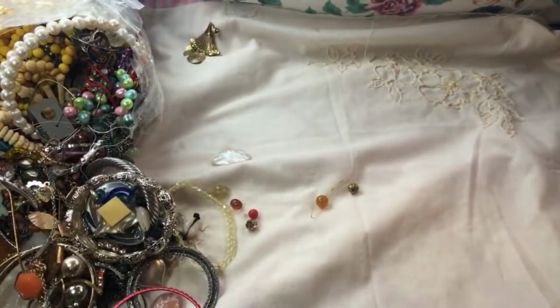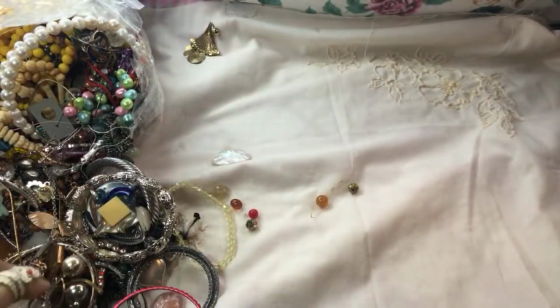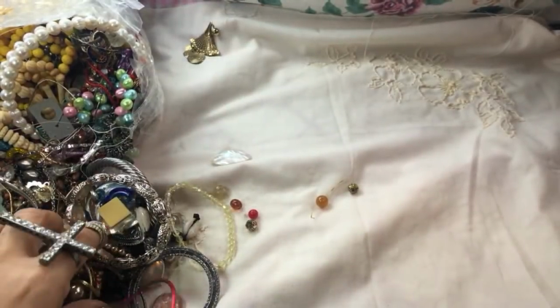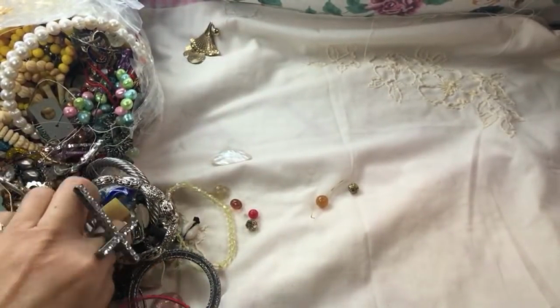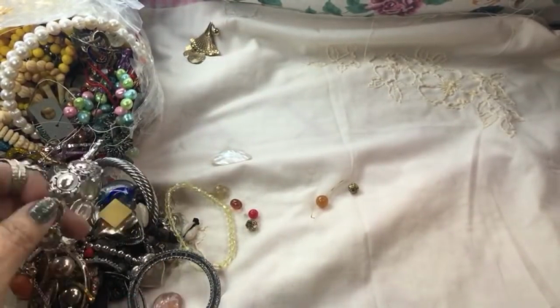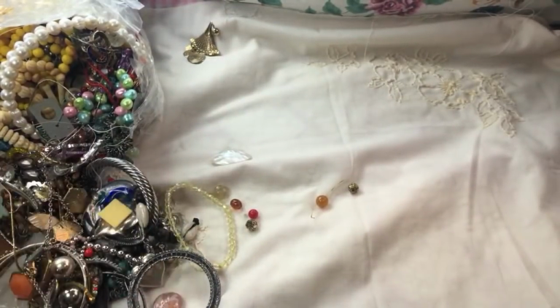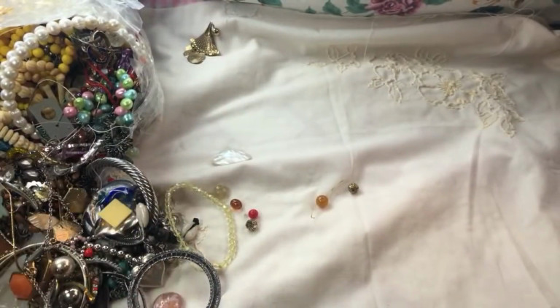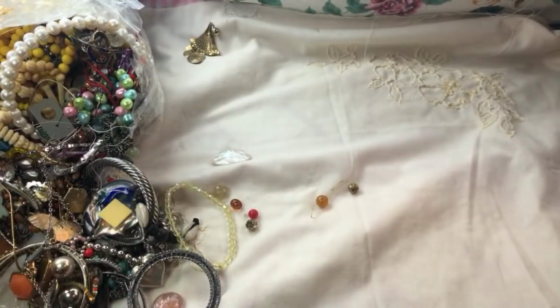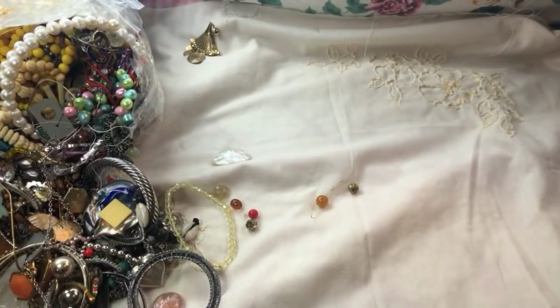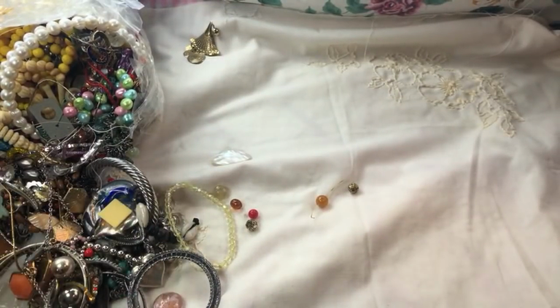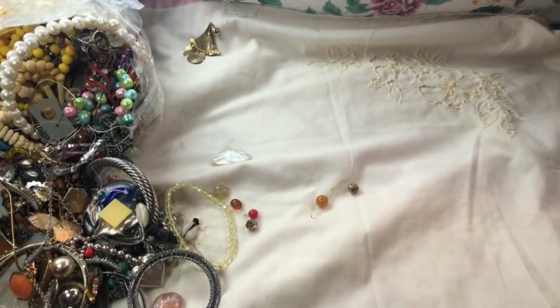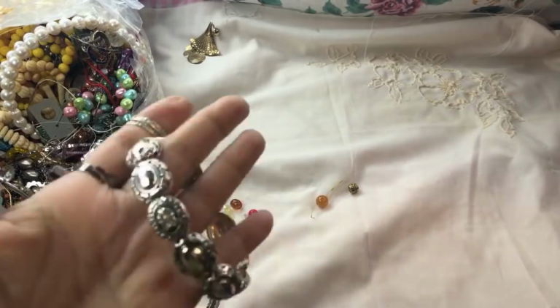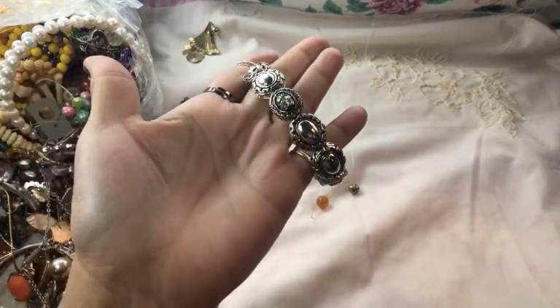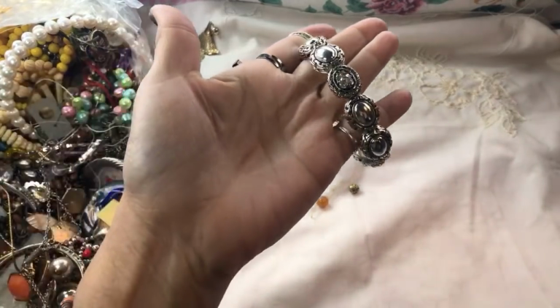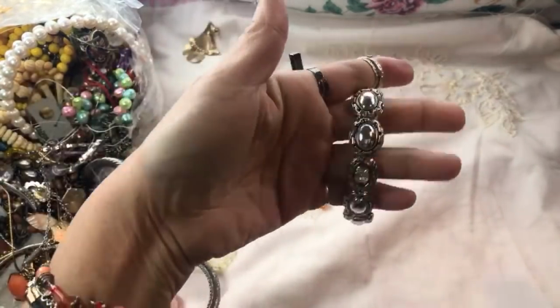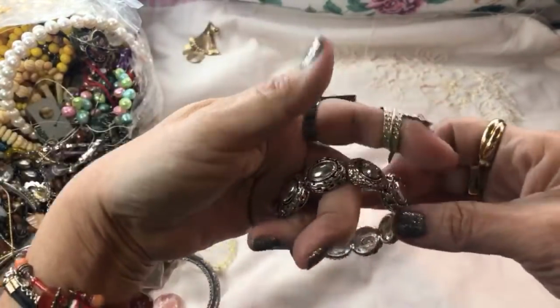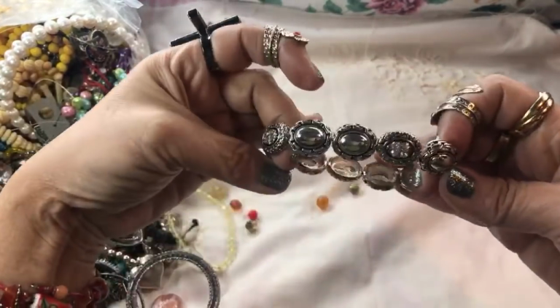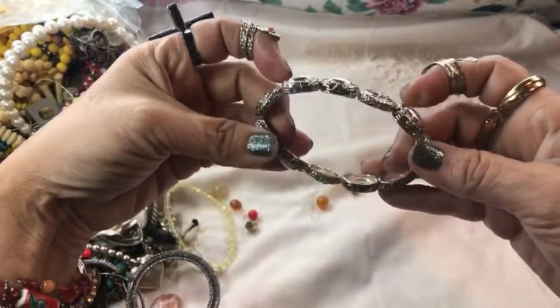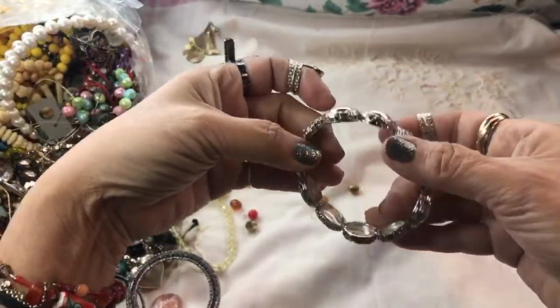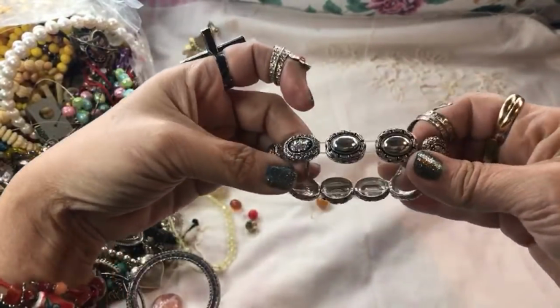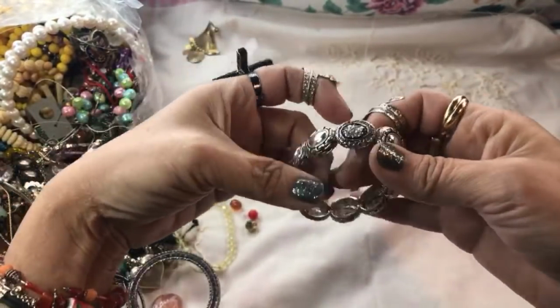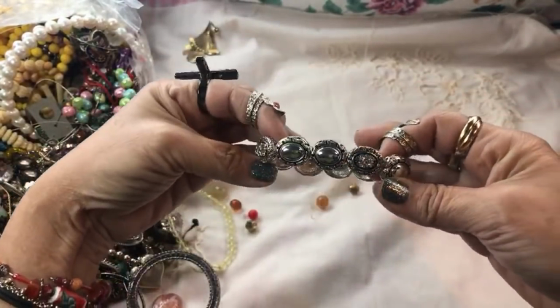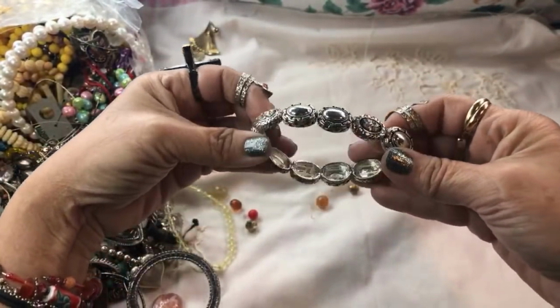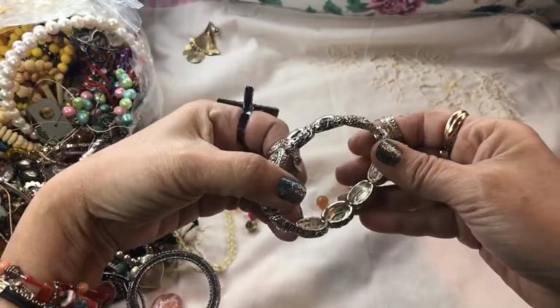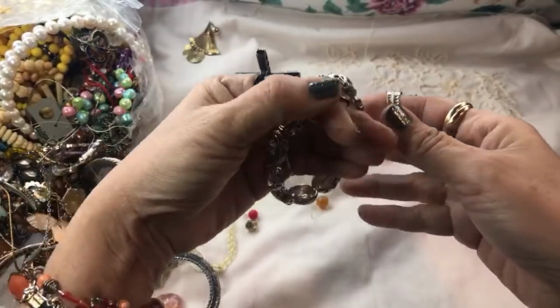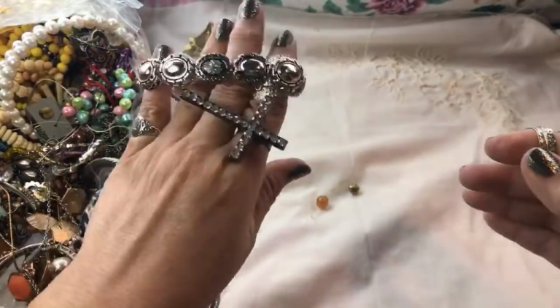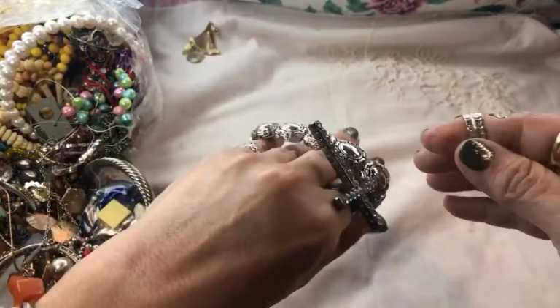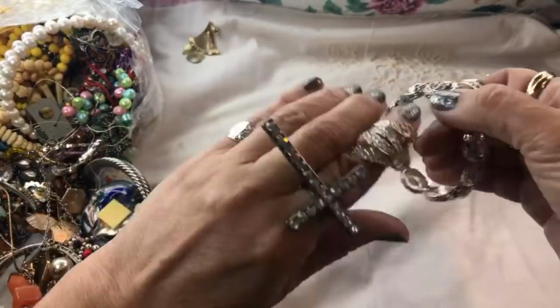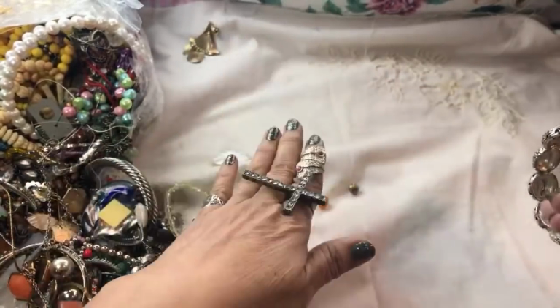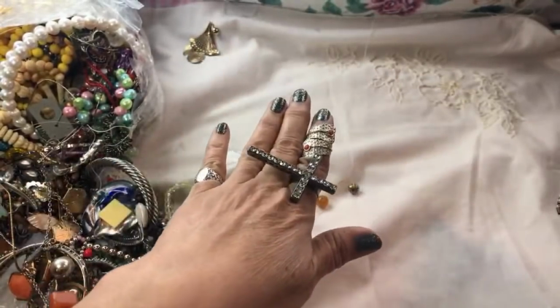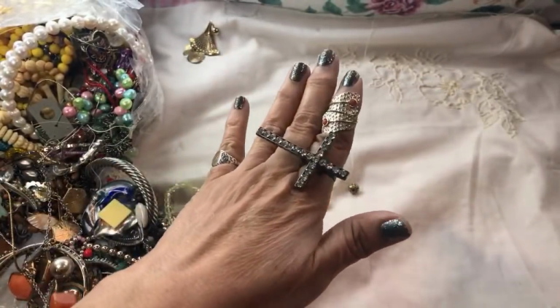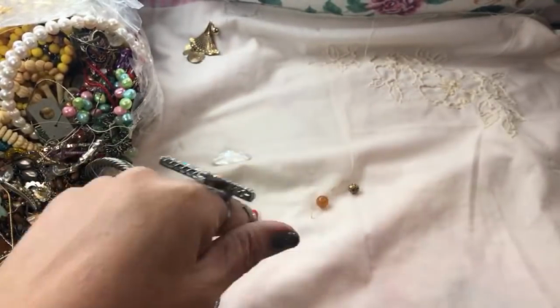Oh, this is a cute little key ring. And here's a nice stretch bracelet — really nice and taut too. I just found a huge ring in the other bag that you're going to see on Monday.